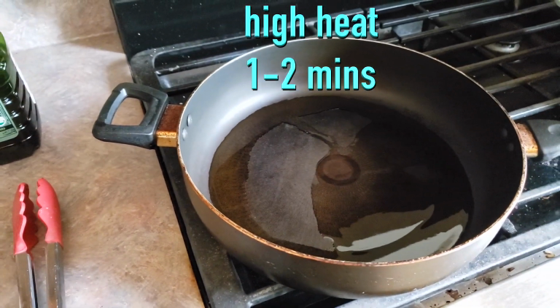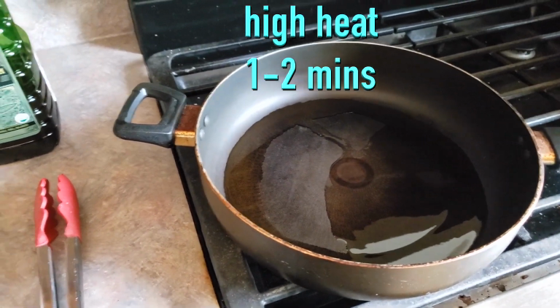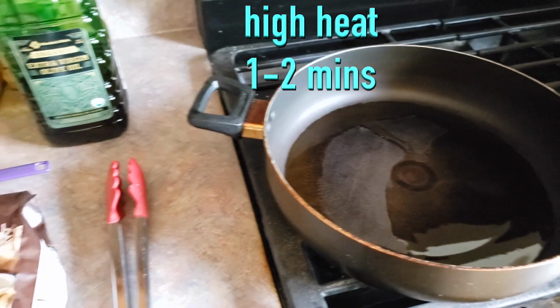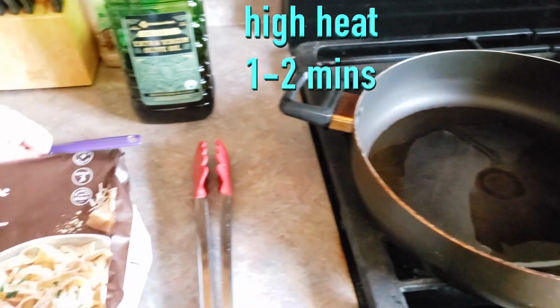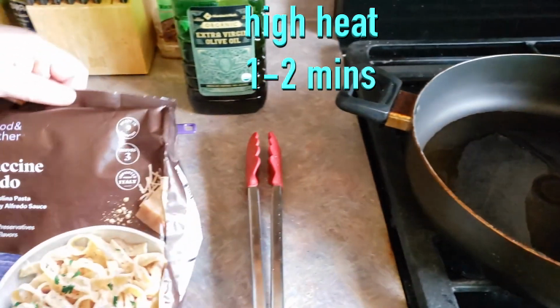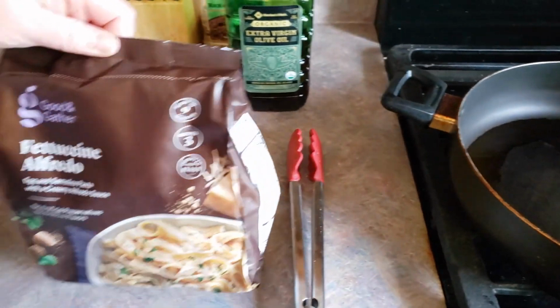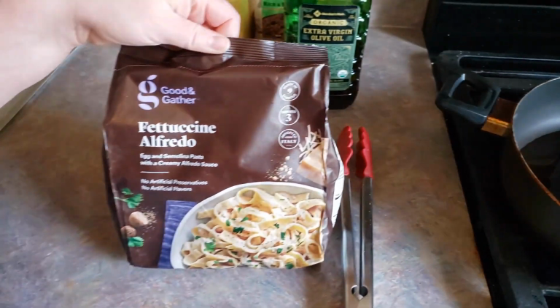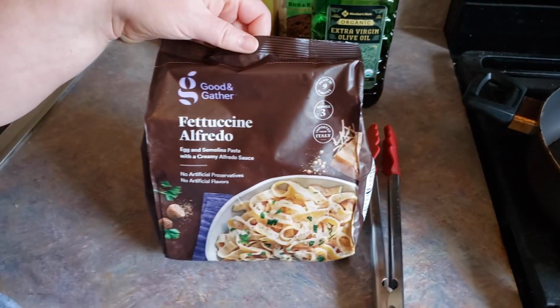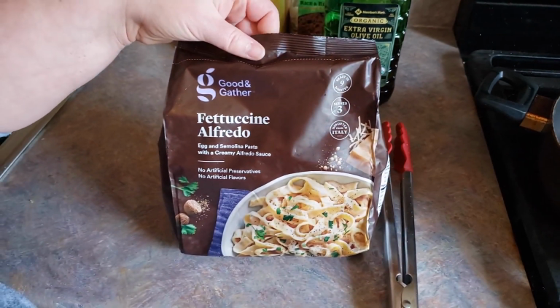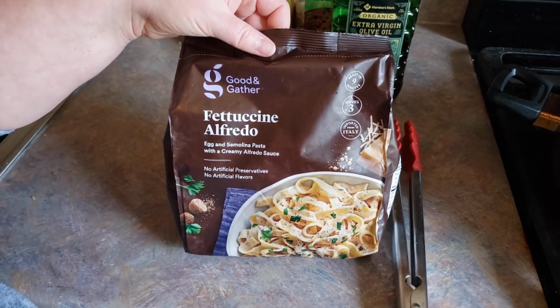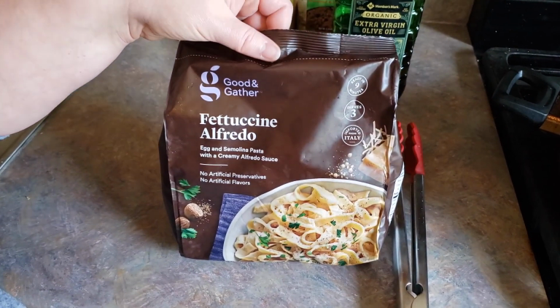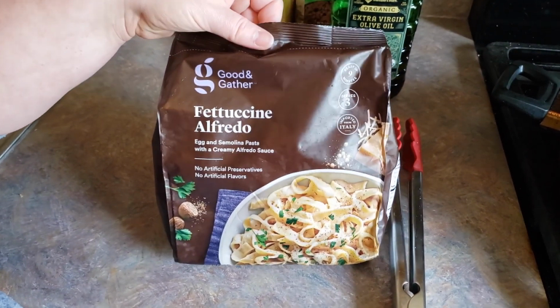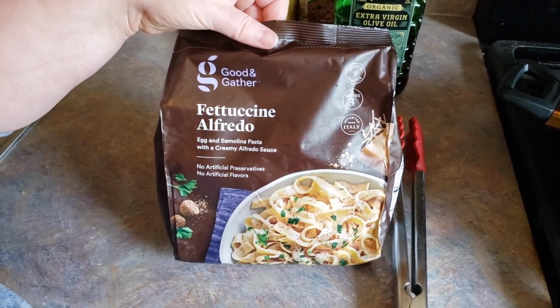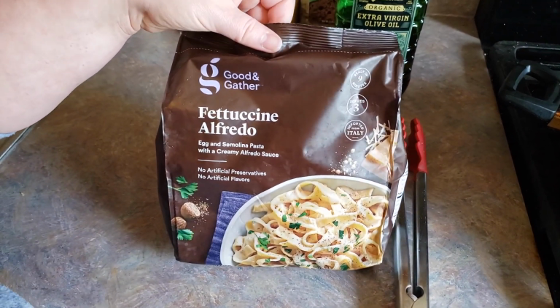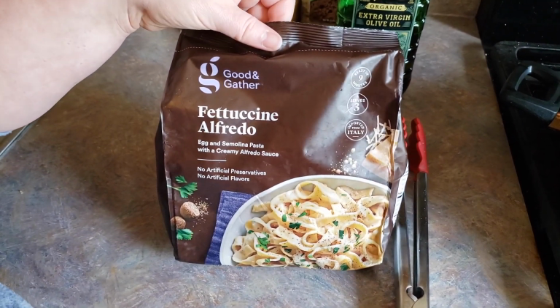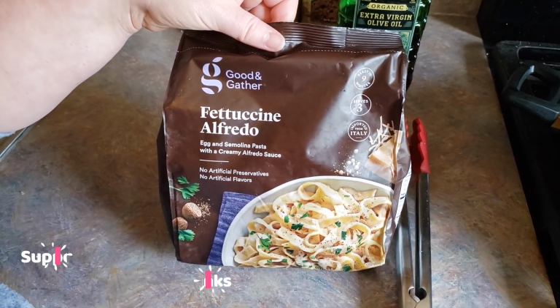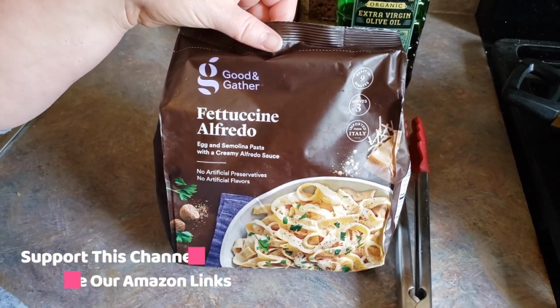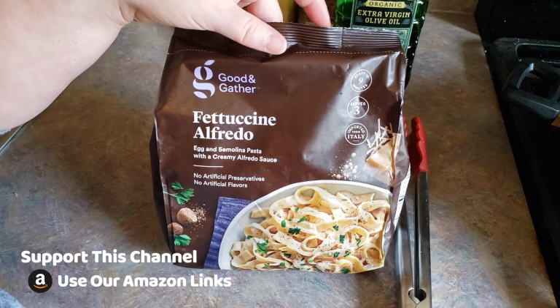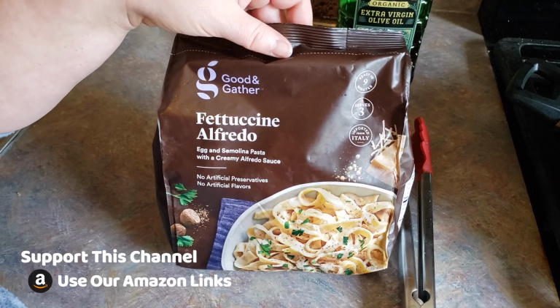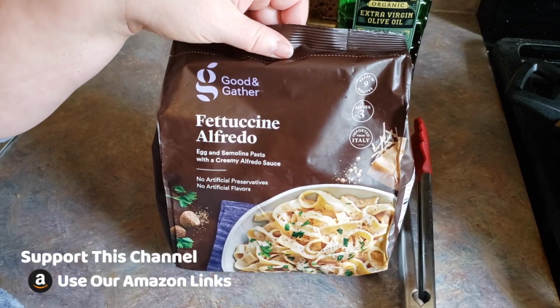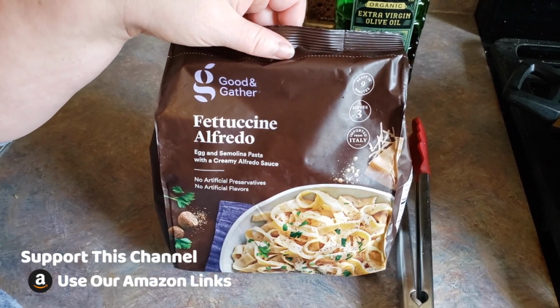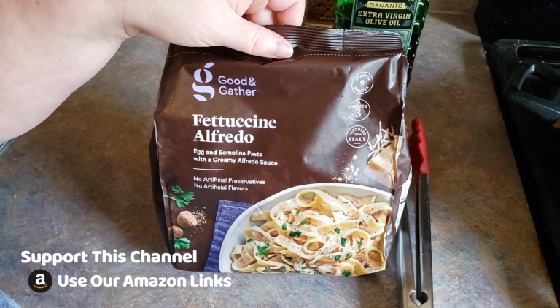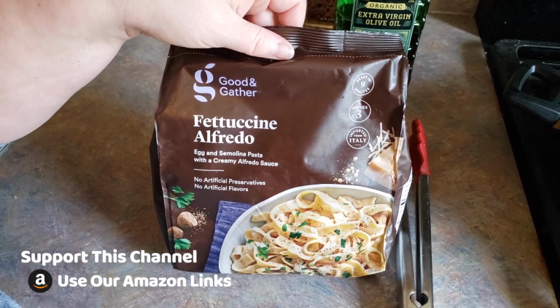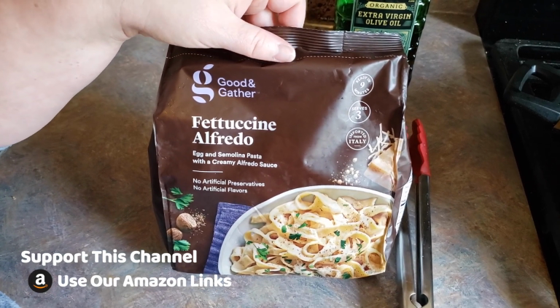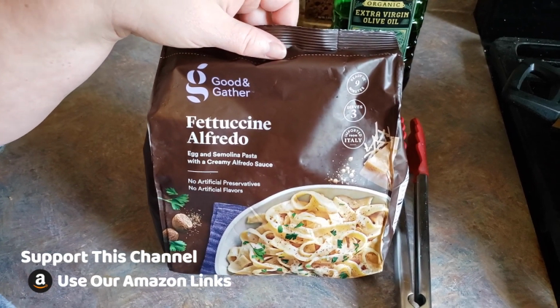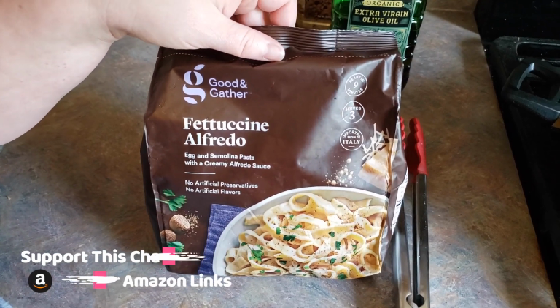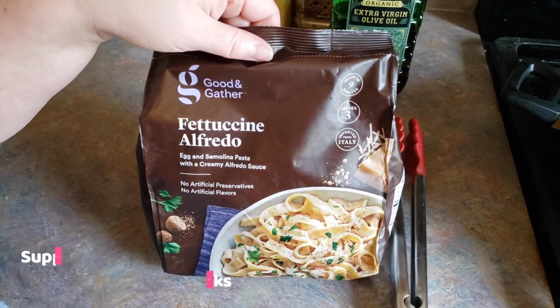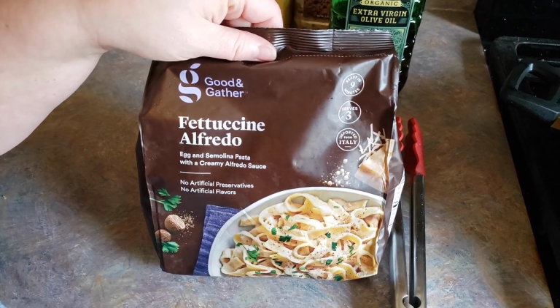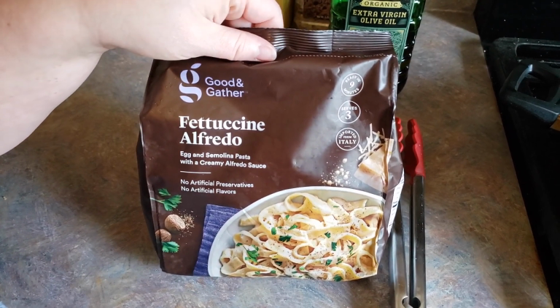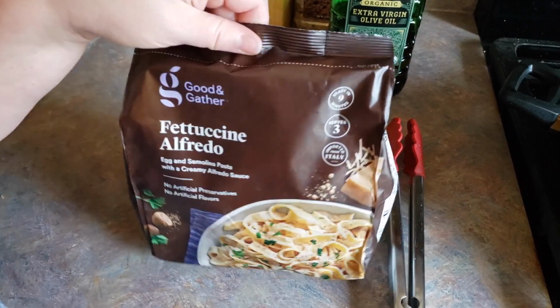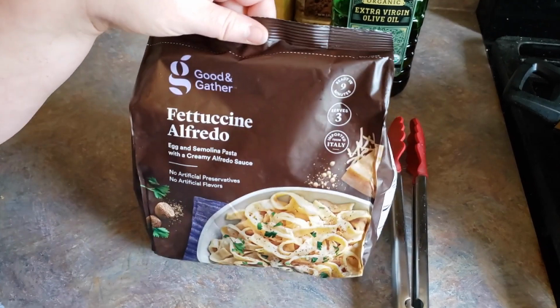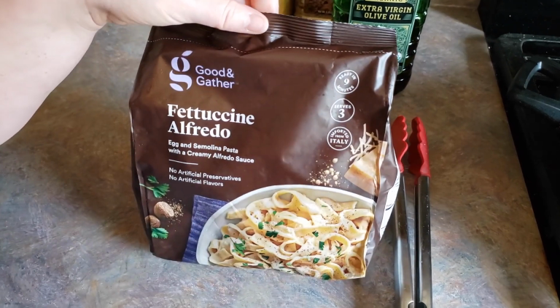And then we're going to add in our pasta and our water all at the same time and stir those up. Now we've already been going for about a minute, so I'm just going to give my pan another minute or so and then we're going to put this in.